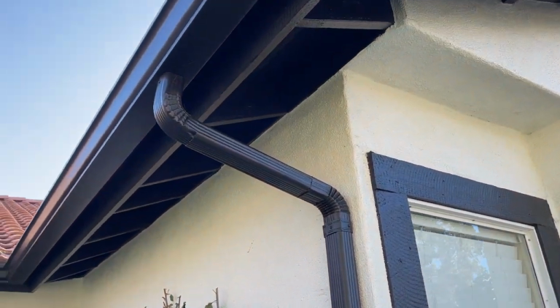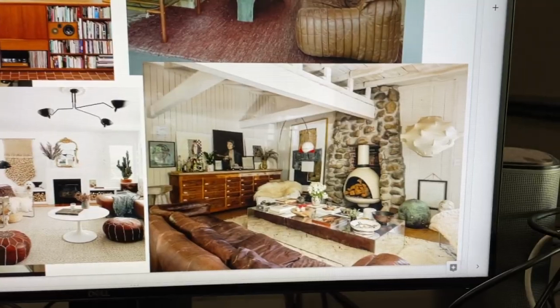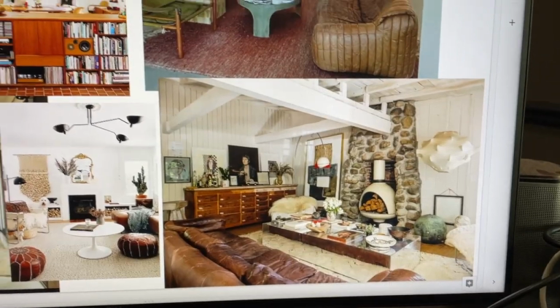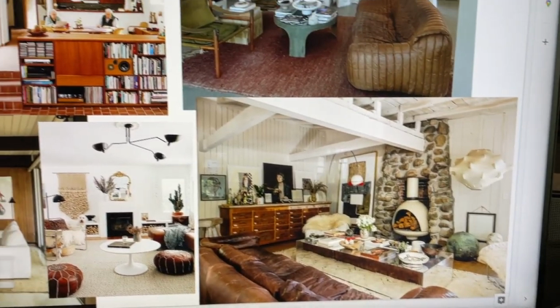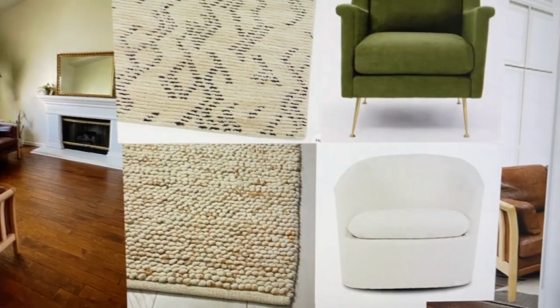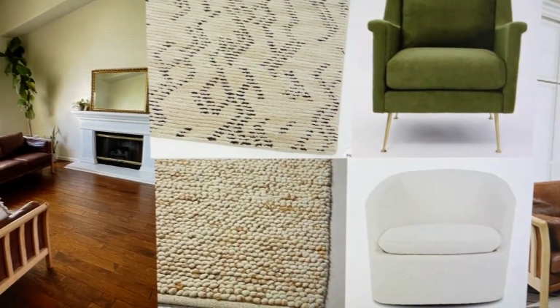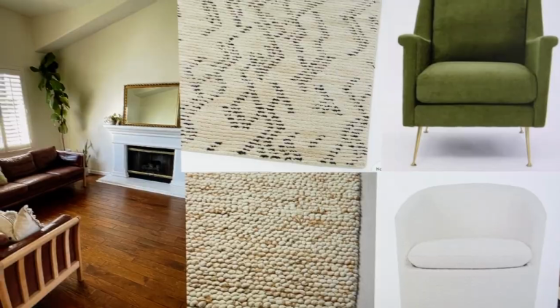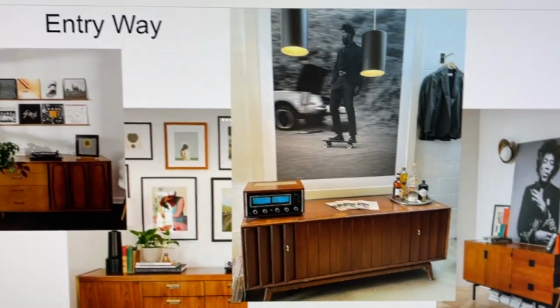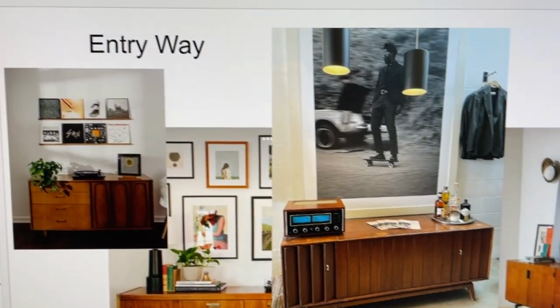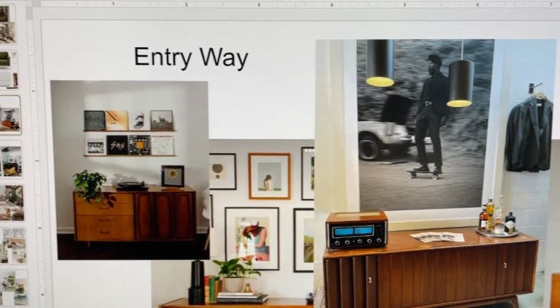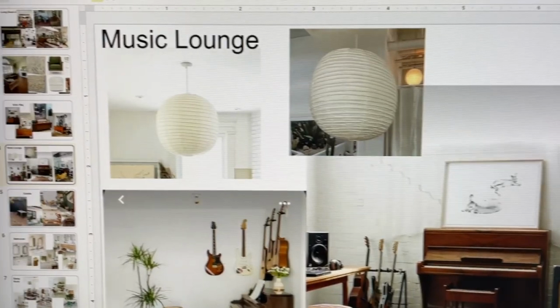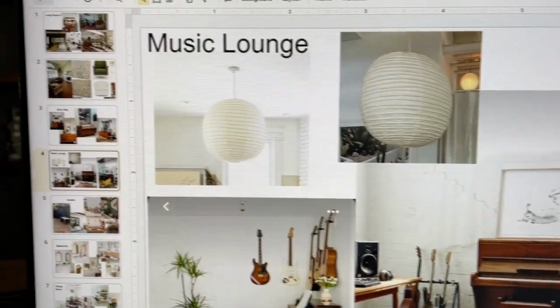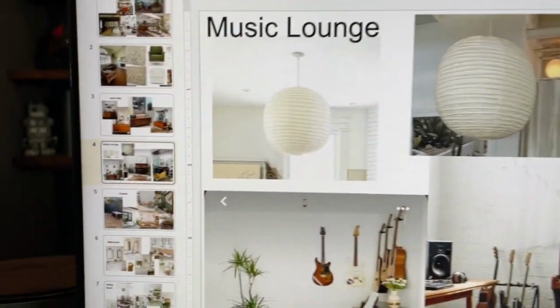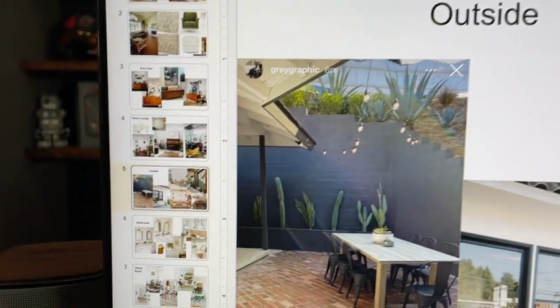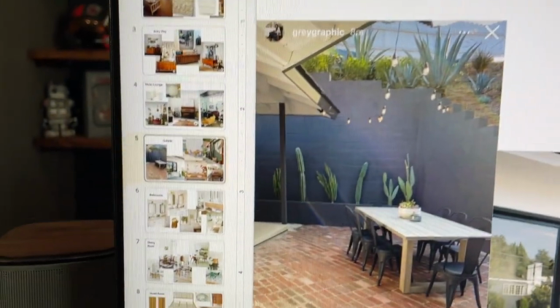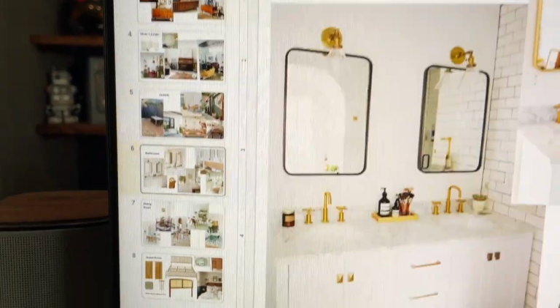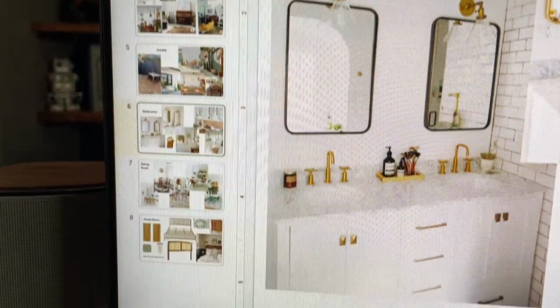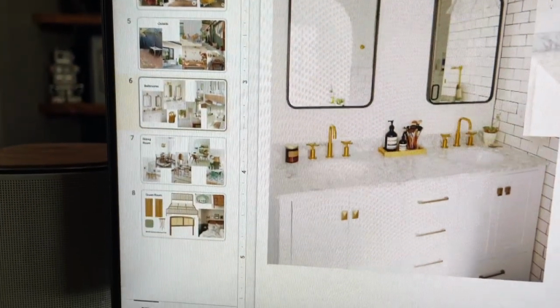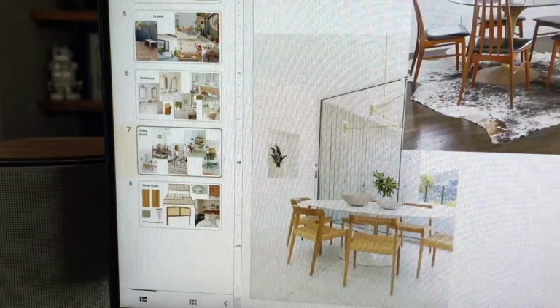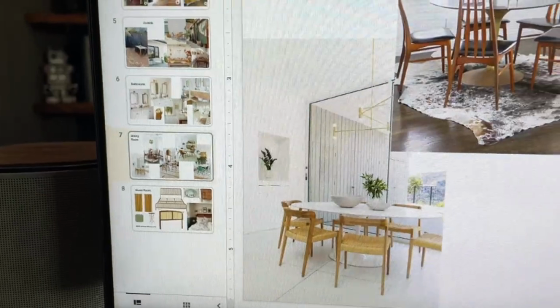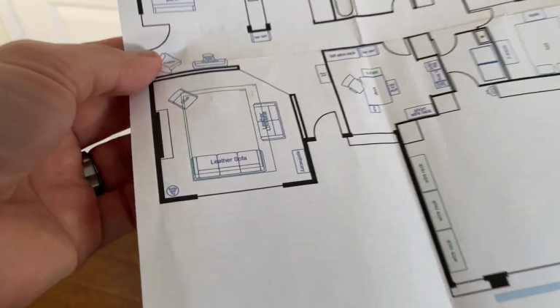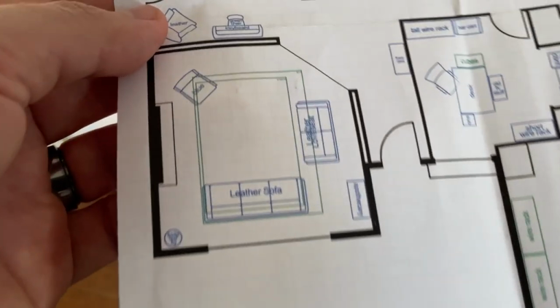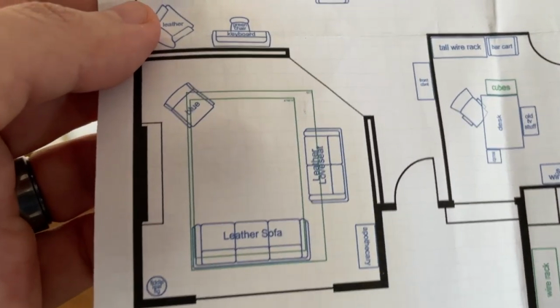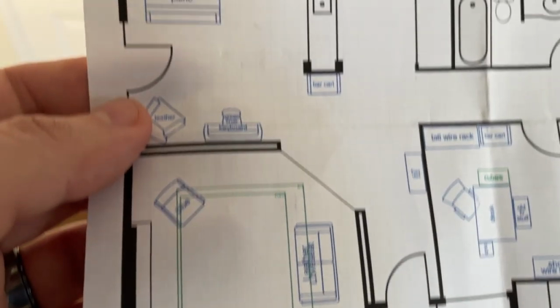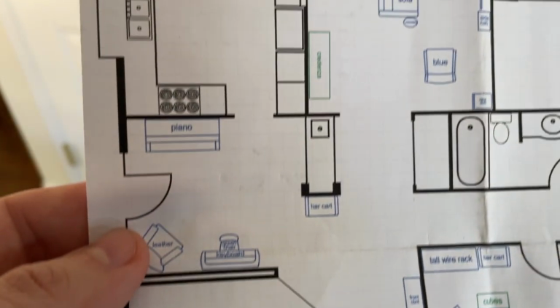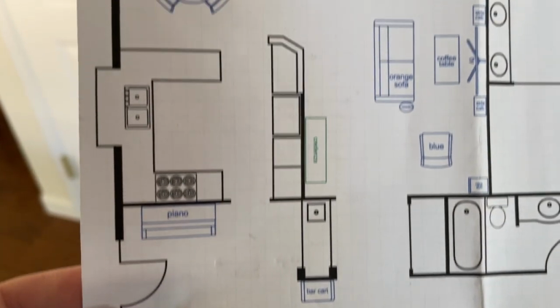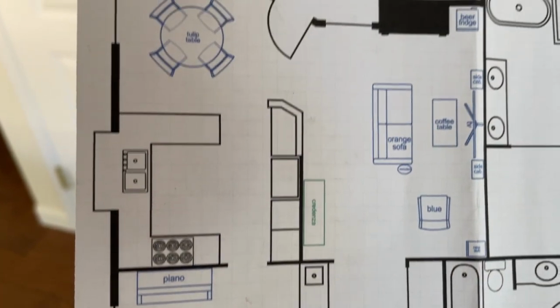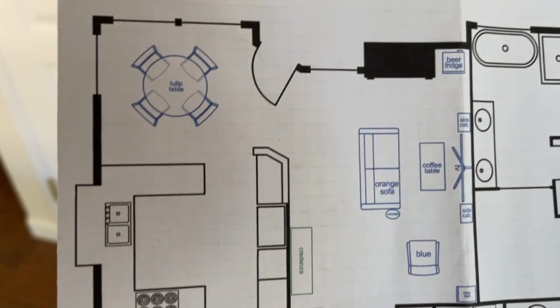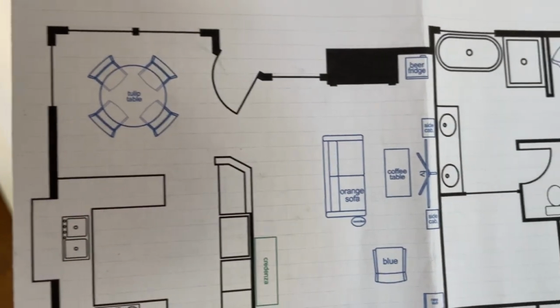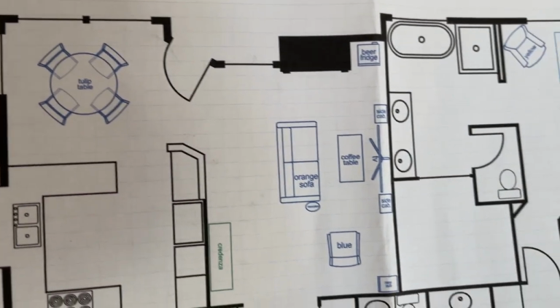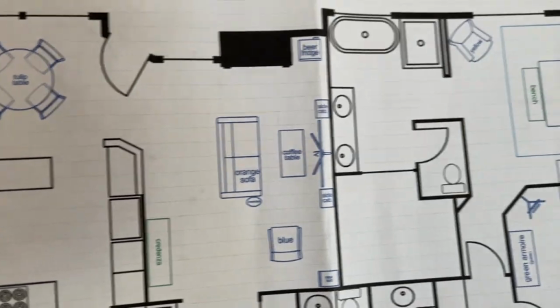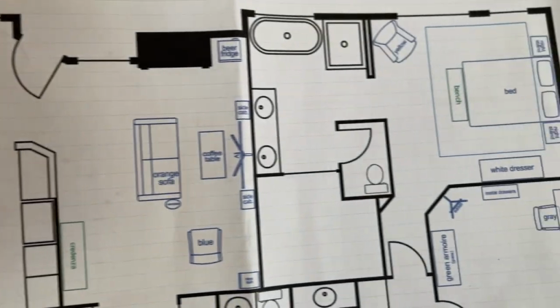Priscilla put together these mood boards, starting with our existing furniture, for inspiration and to start piecing together what the rooms would look like, what the color schemes would be, and what new items we needed to get. I even did a layout of the entire floor plan with all of our furniture so we could figure out what each room would be and what would actually fit where.